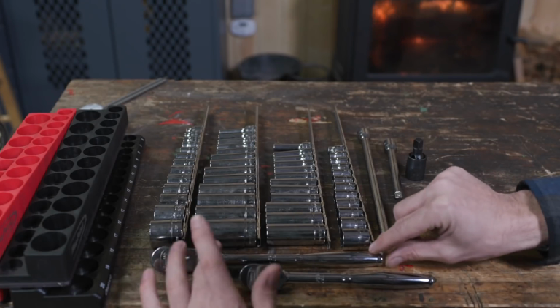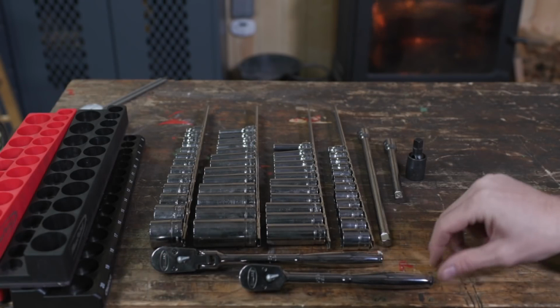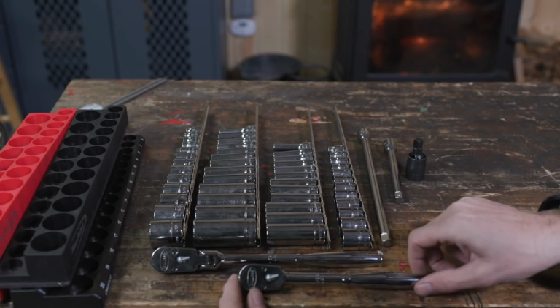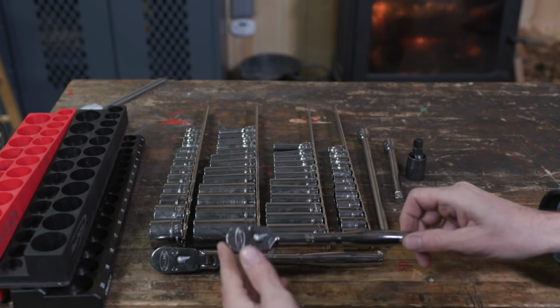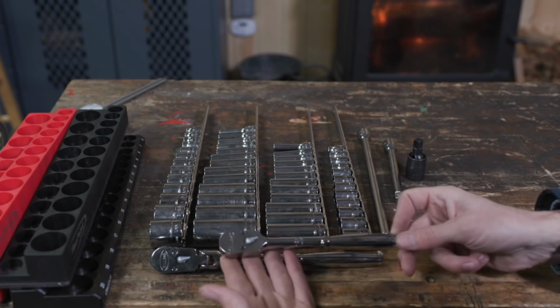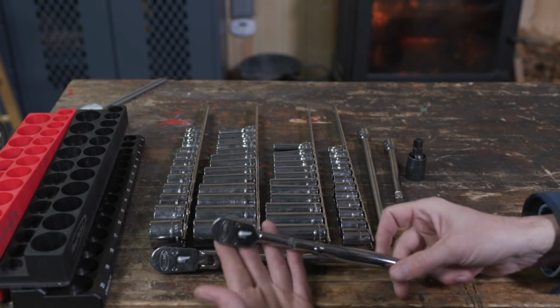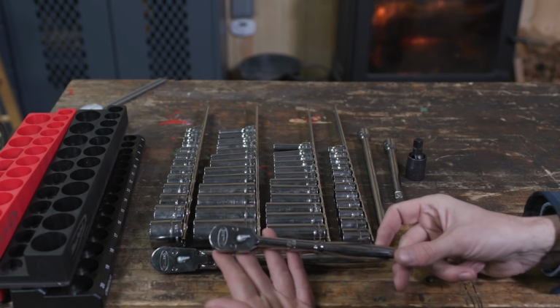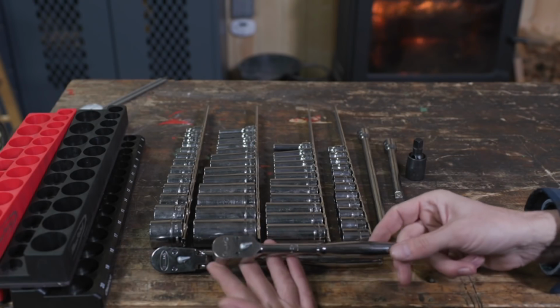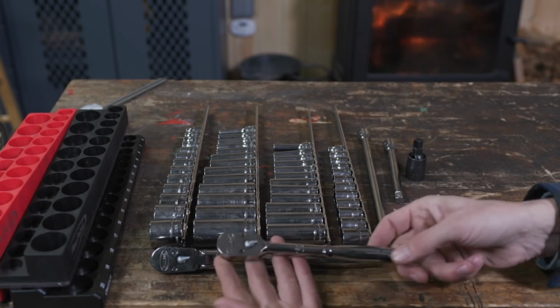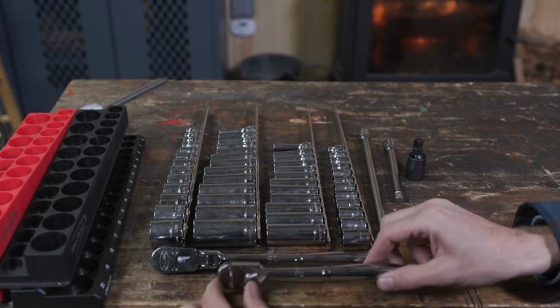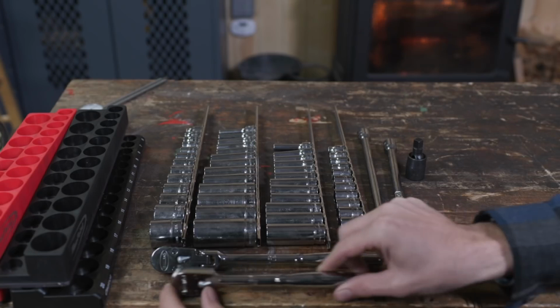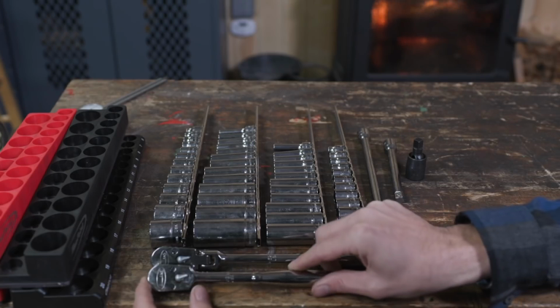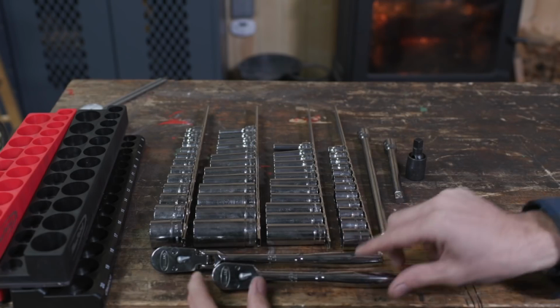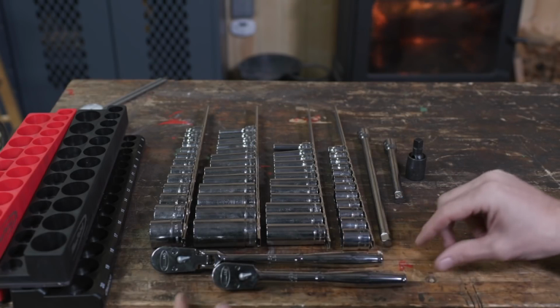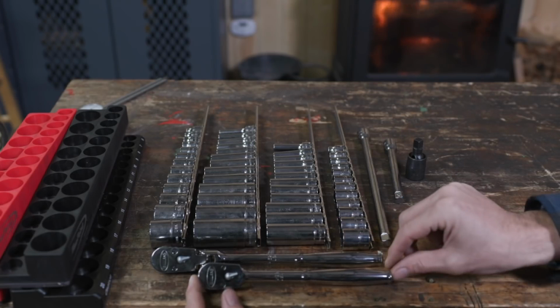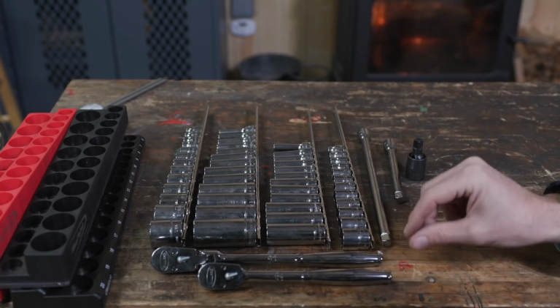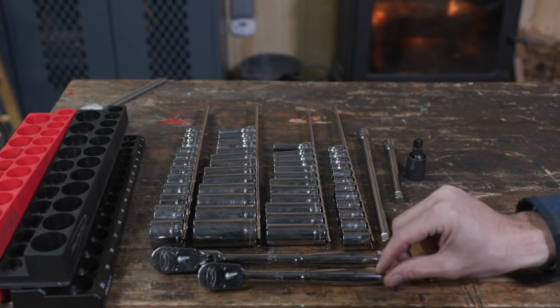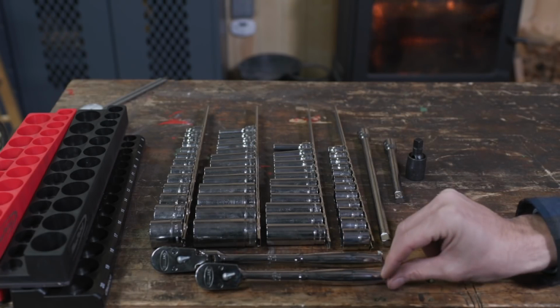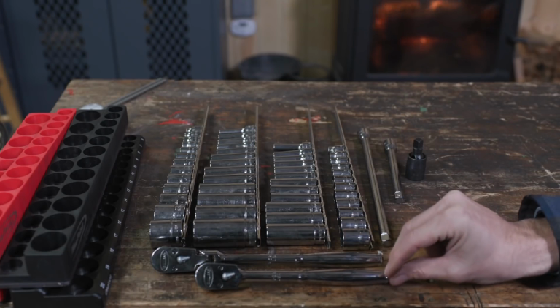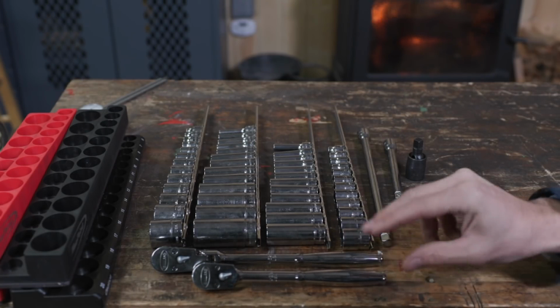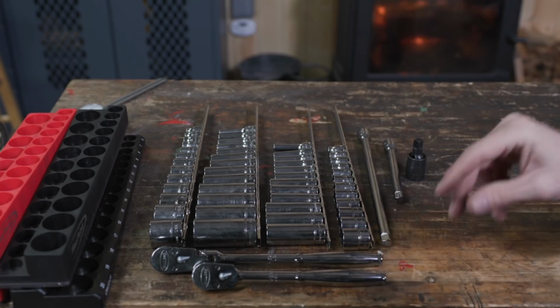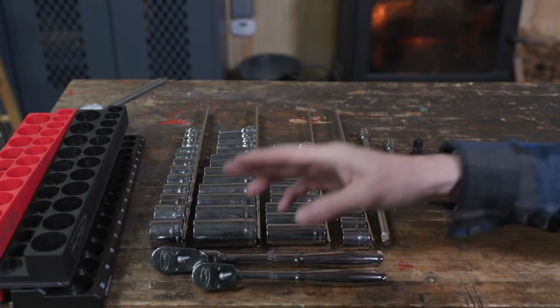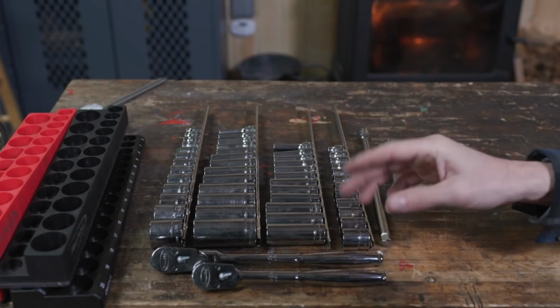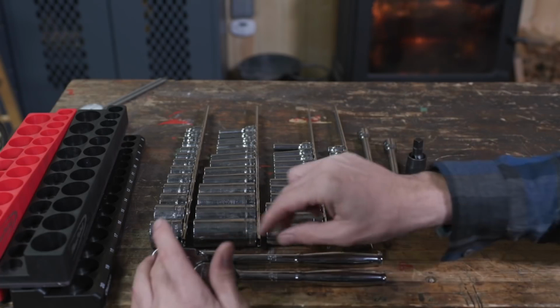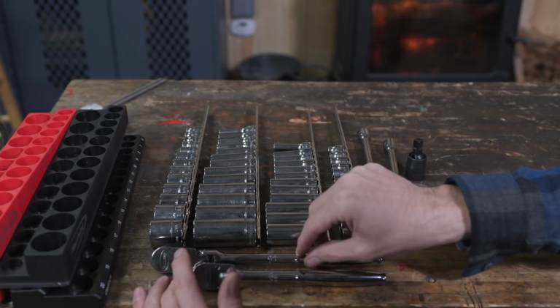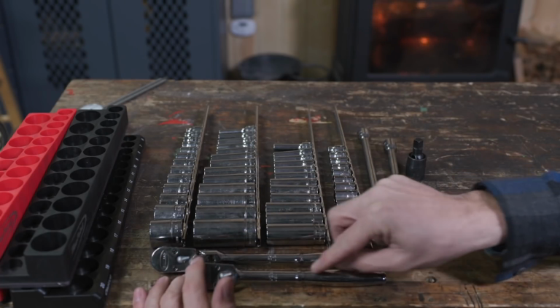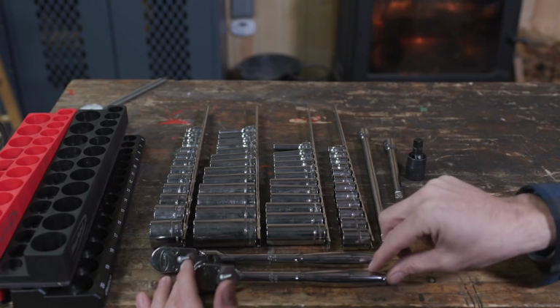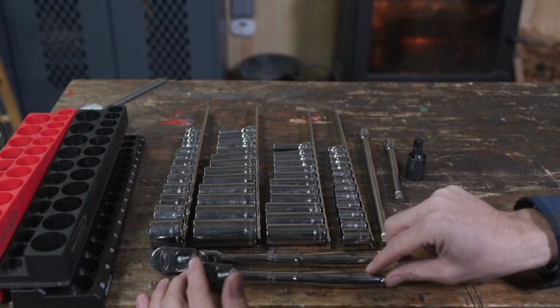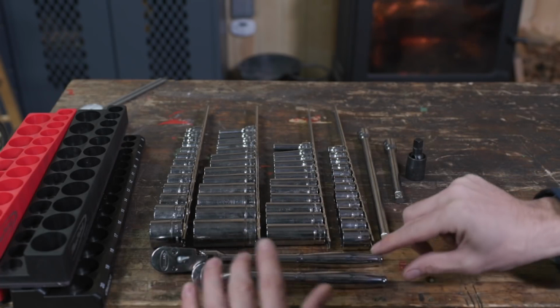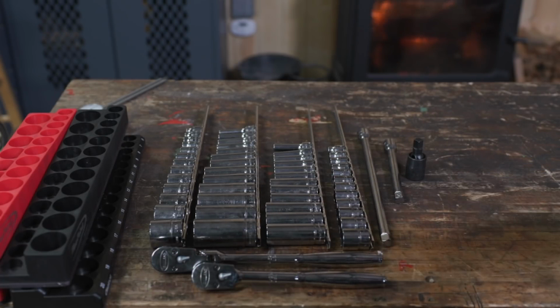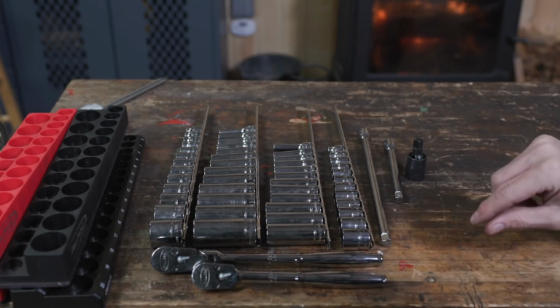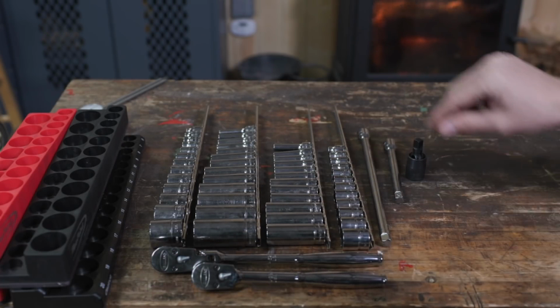We've got our flex ratchet. Today we'll be adding the Williams ratchet — it's a little bit shorter, same head matching, just without the flex and with a short handle. It's exactly the same as the flex one. We'll just go over it in price when we do the summary at the end.